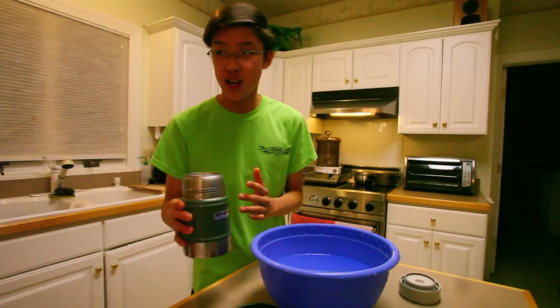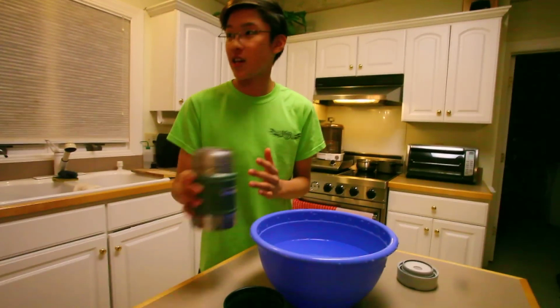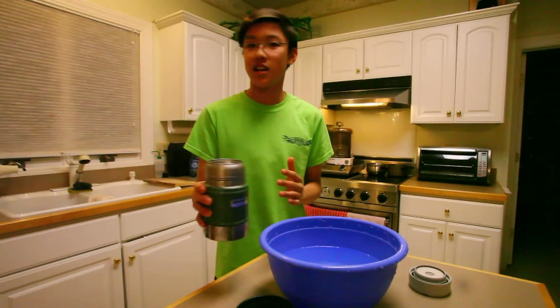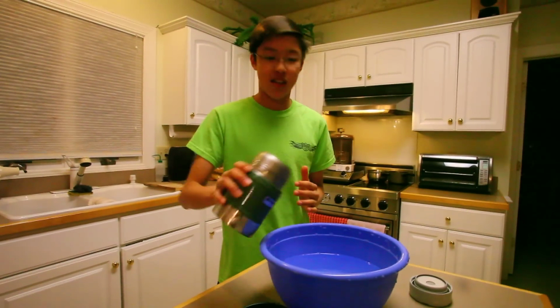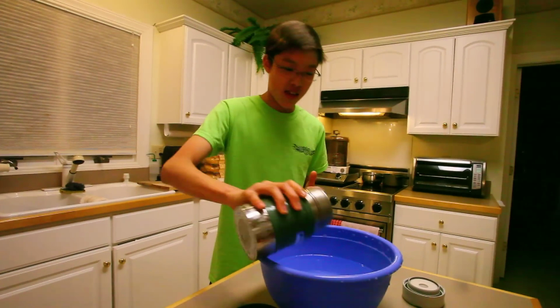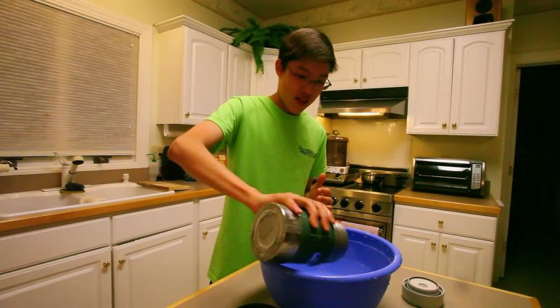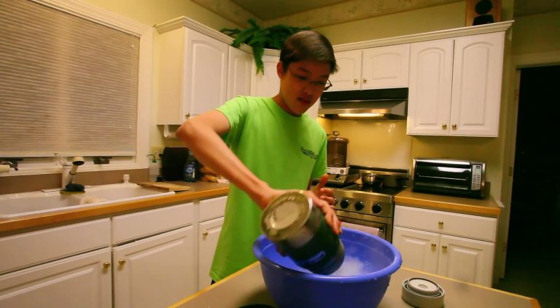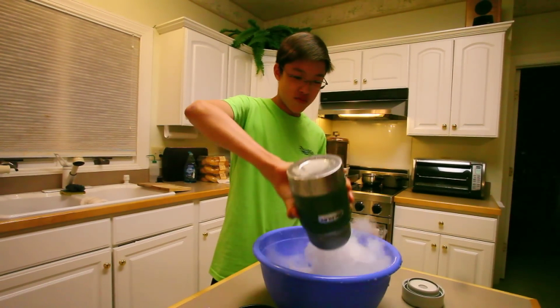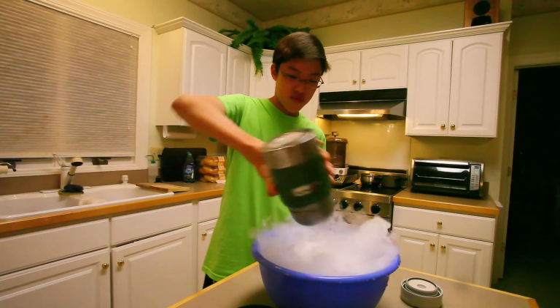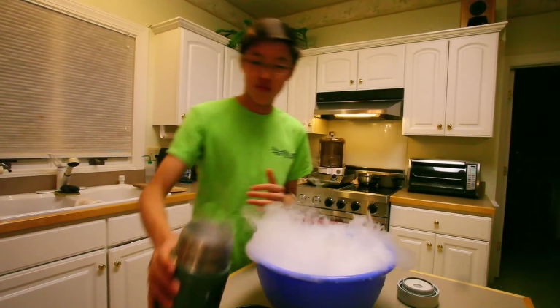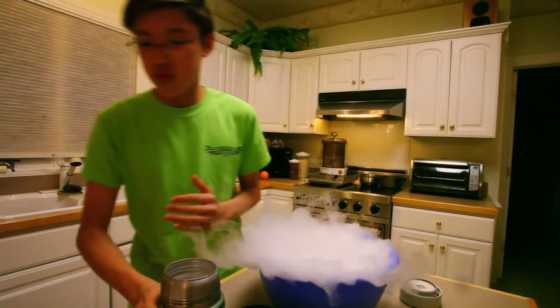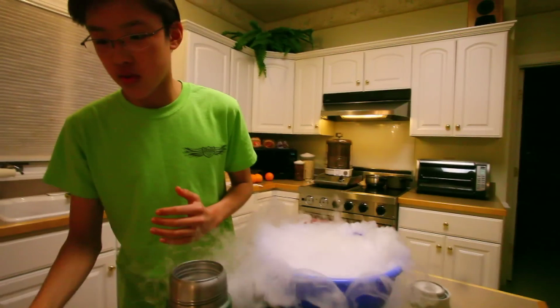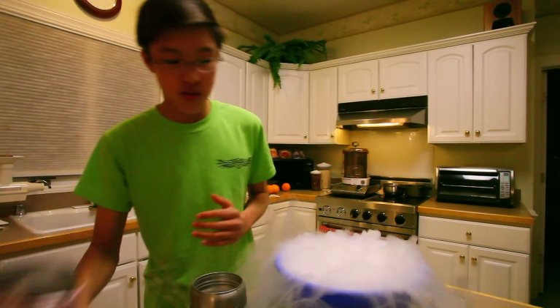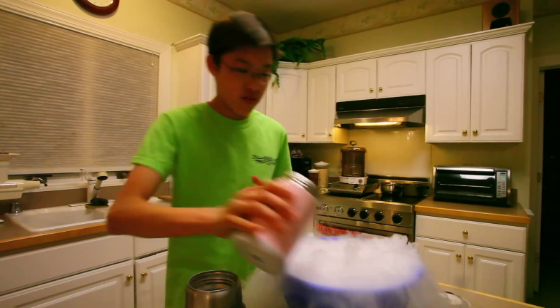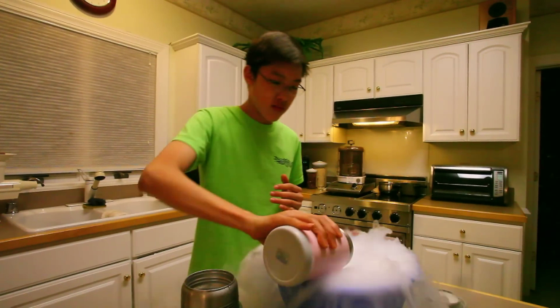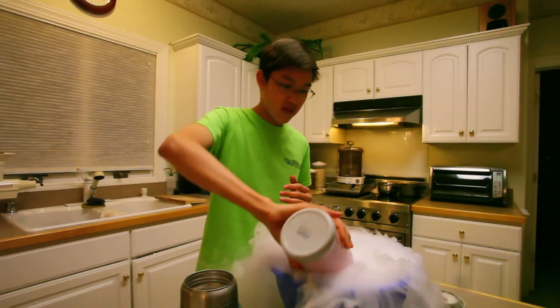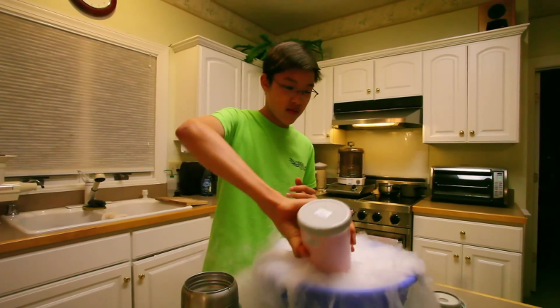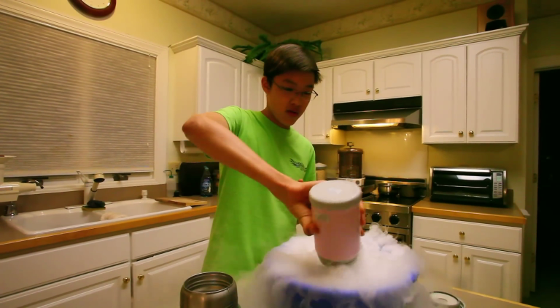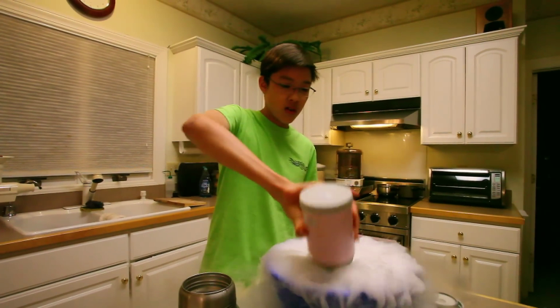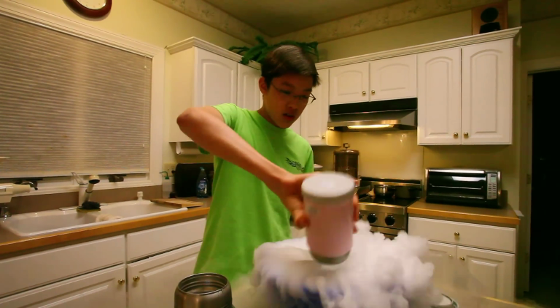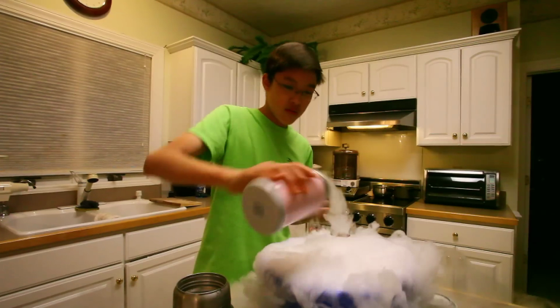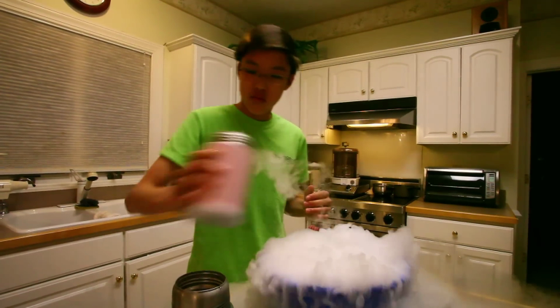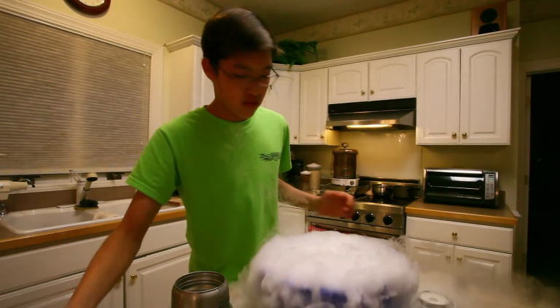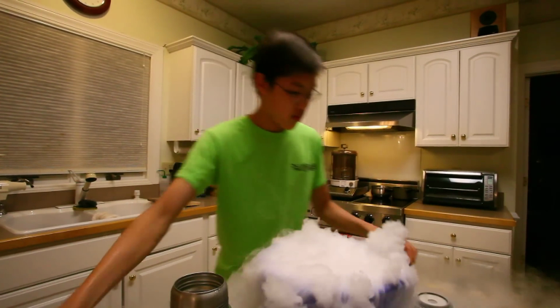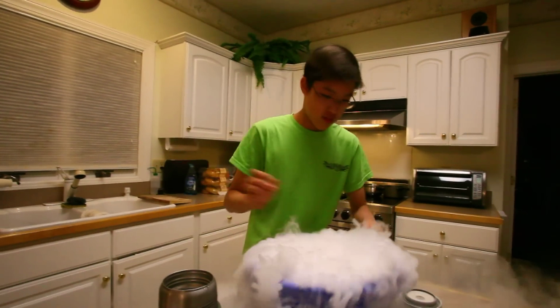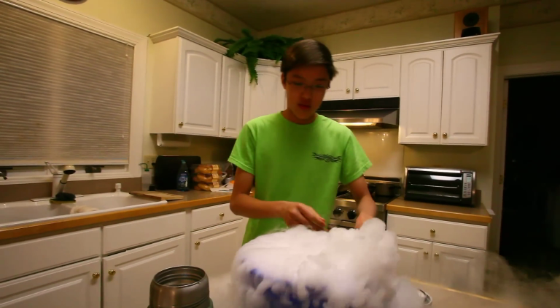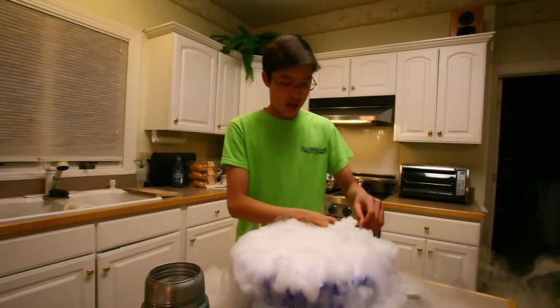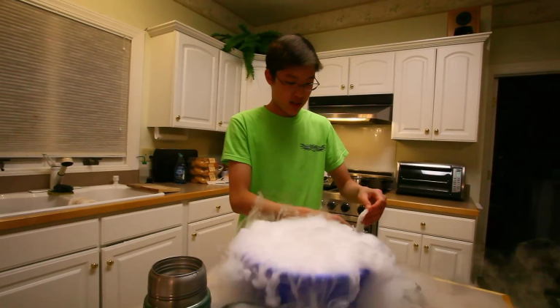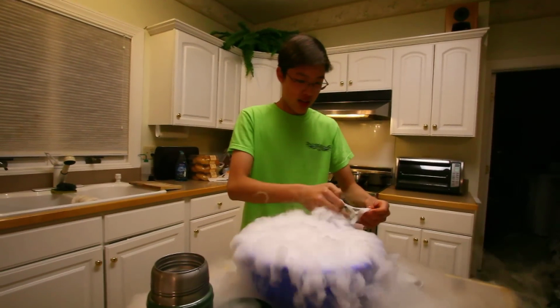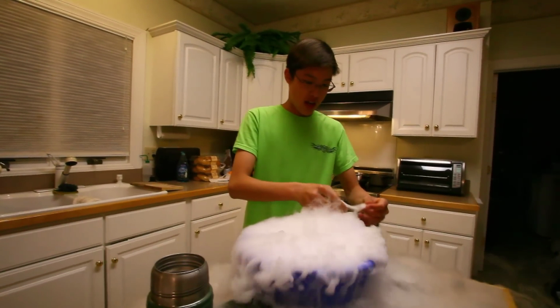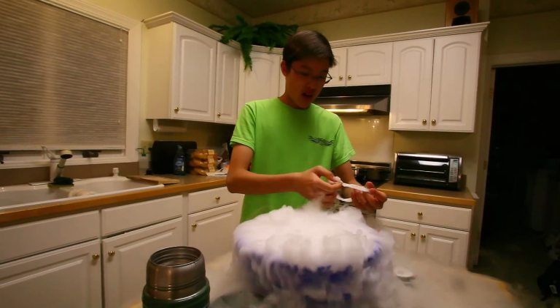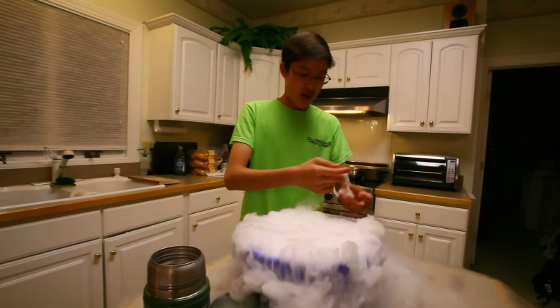Ready? Oh, that's a lot of bubbles. It is. Alright, you ready?